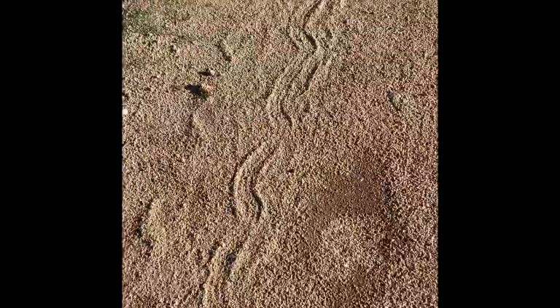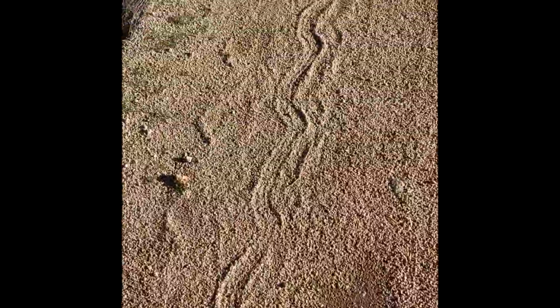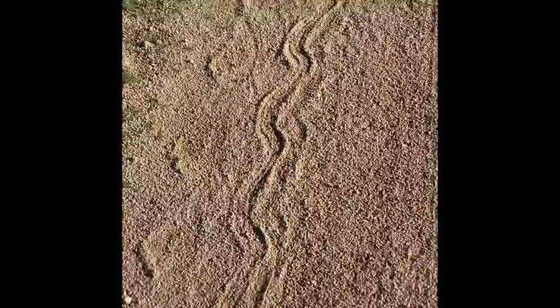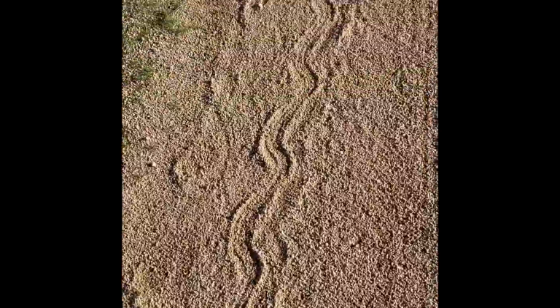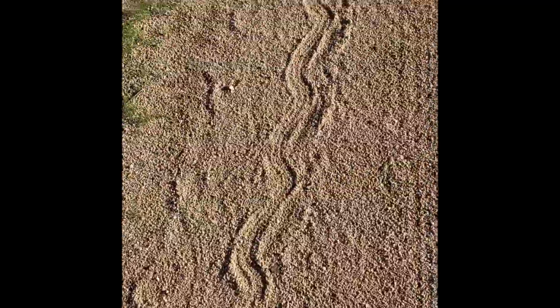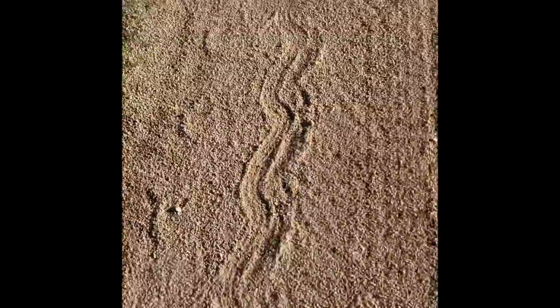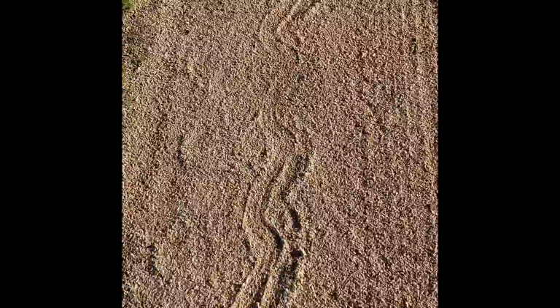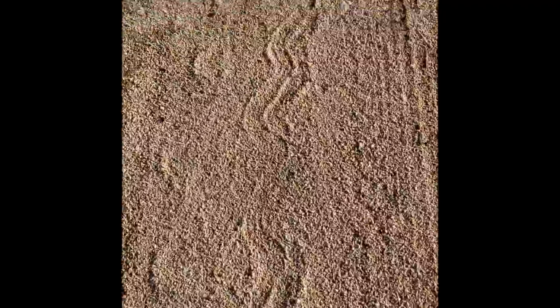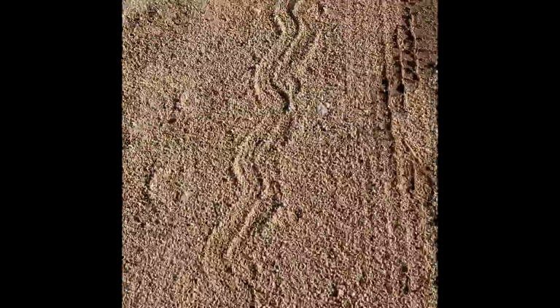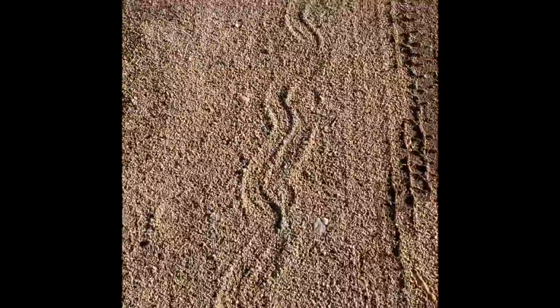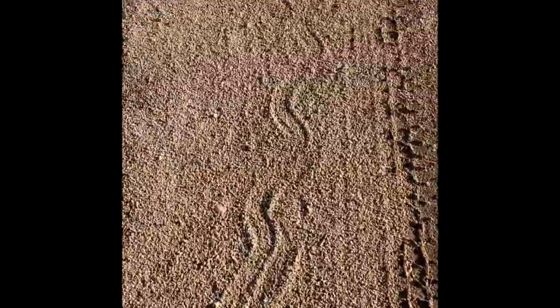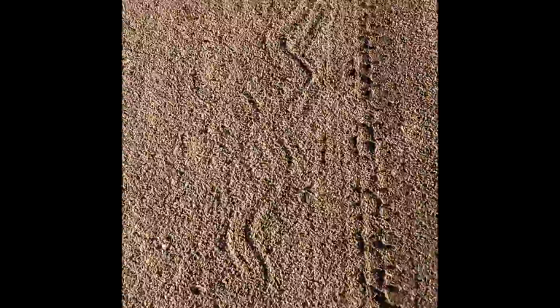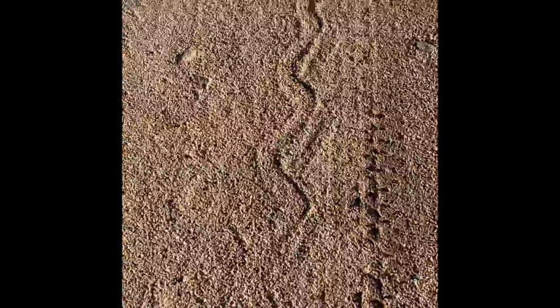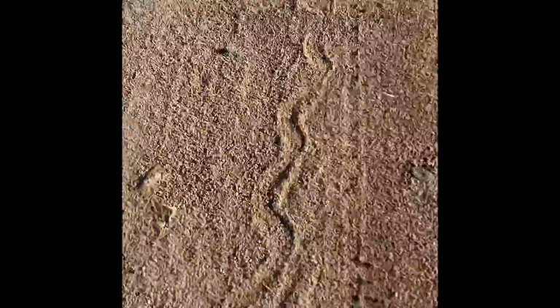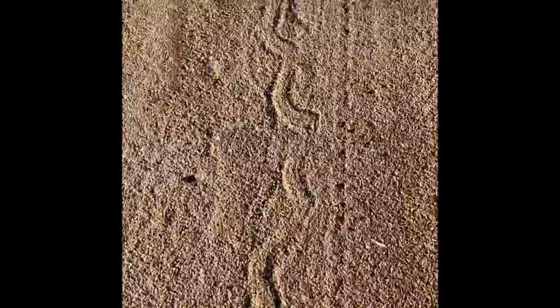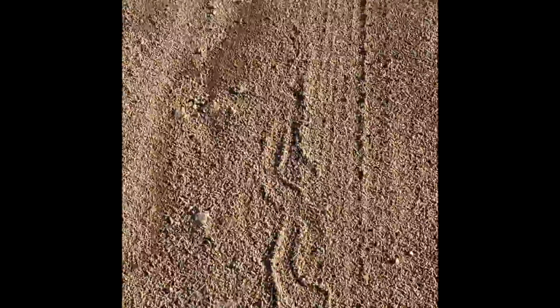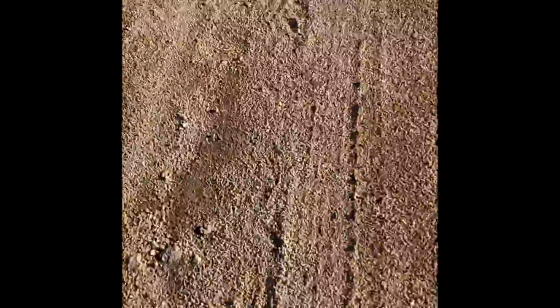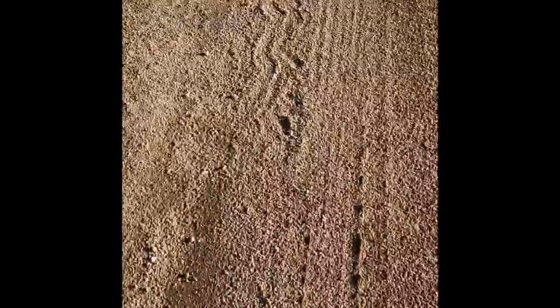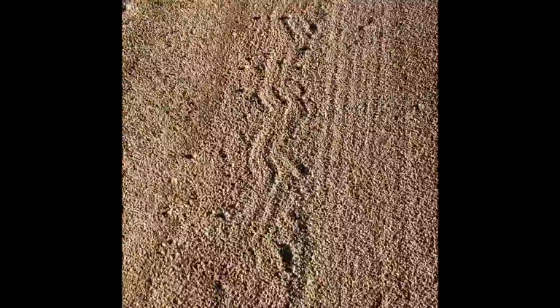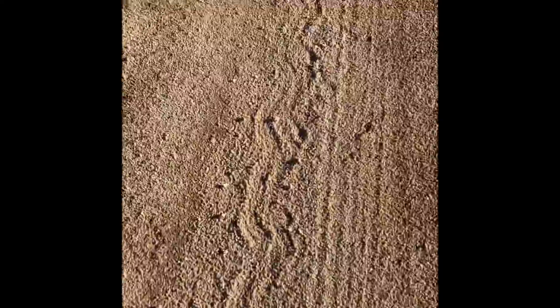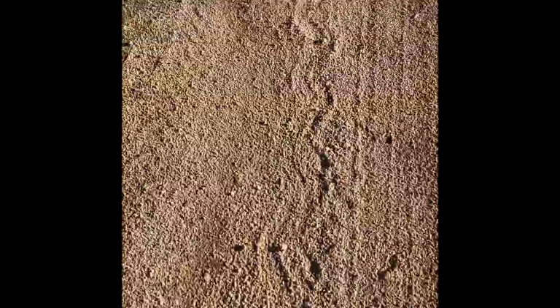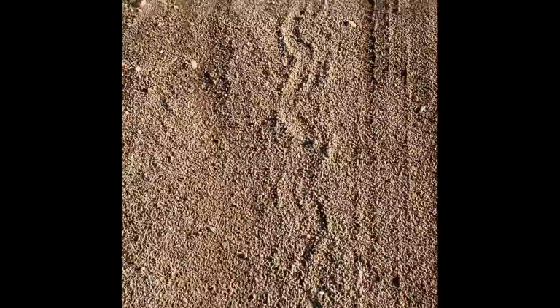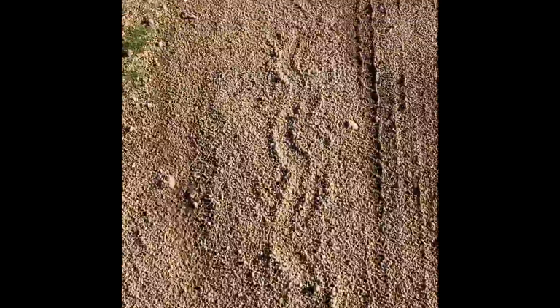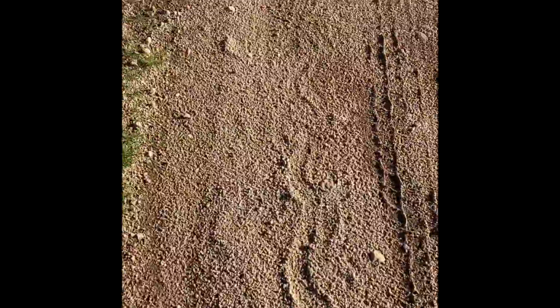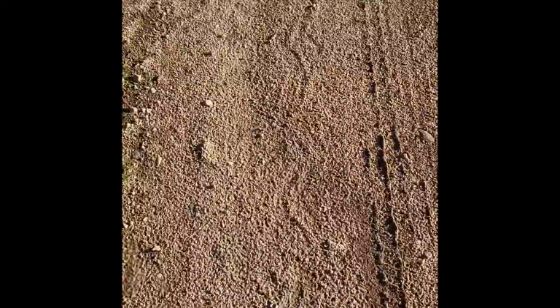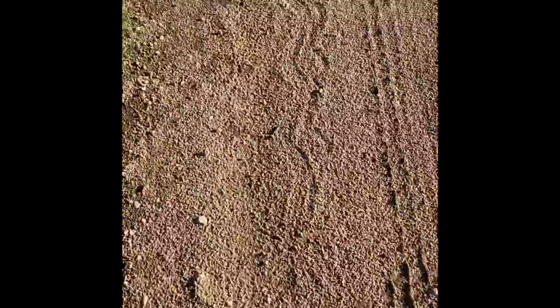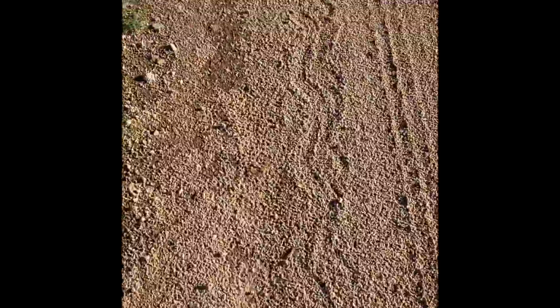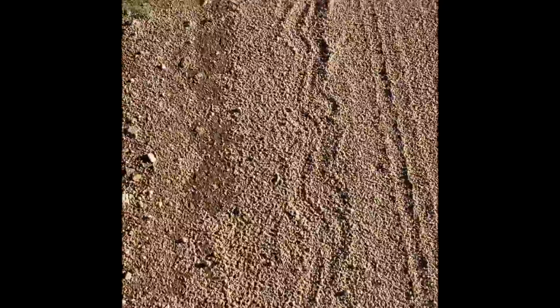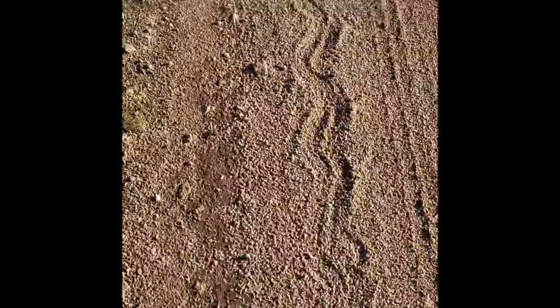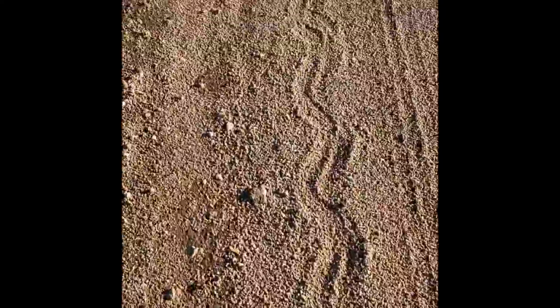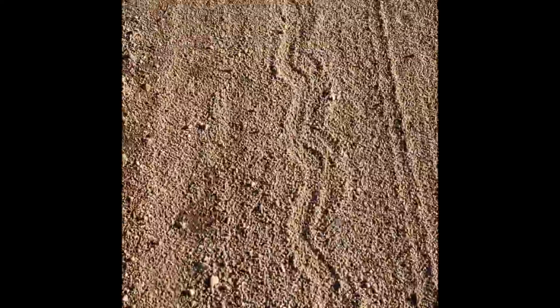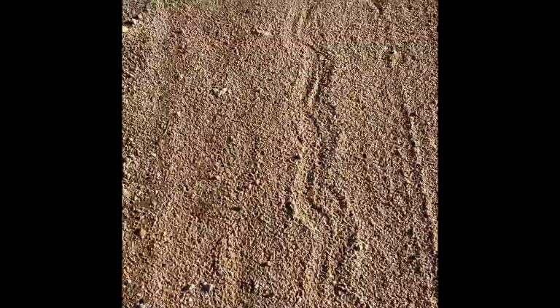Oliver the dog can smell them — he's been stopping and sniffing. It's early morning, so the sunlight catches the shadows of the snake trails well.